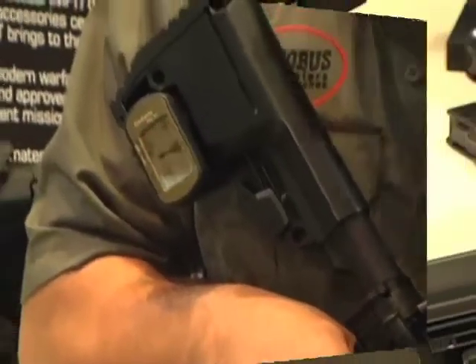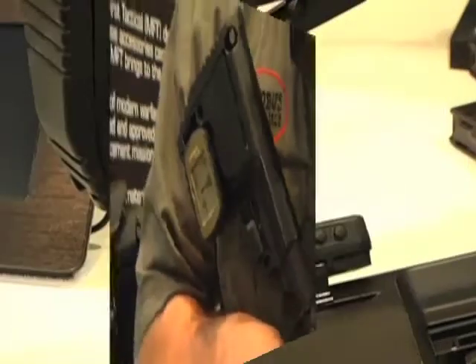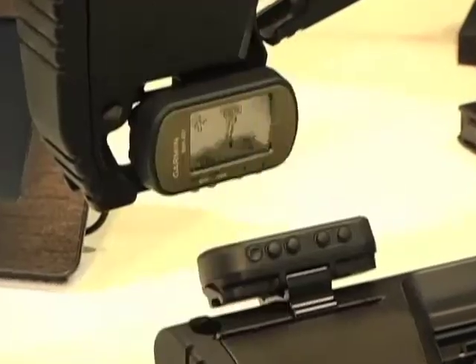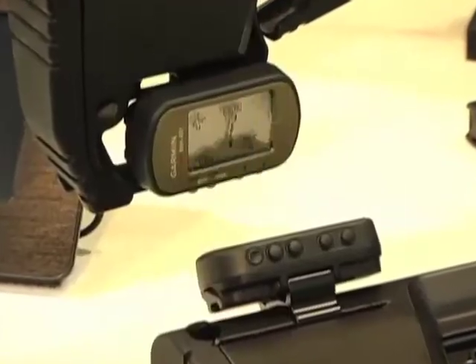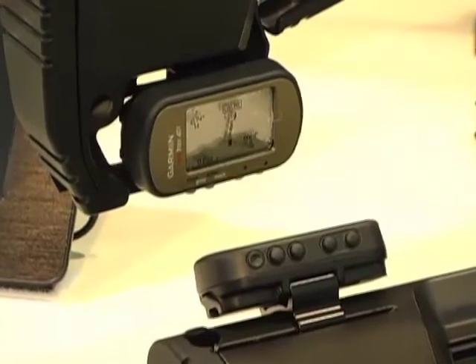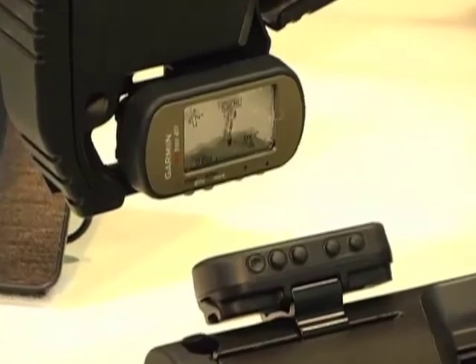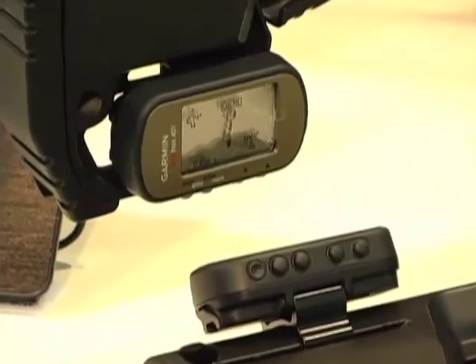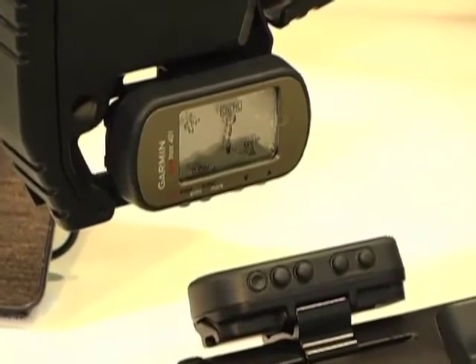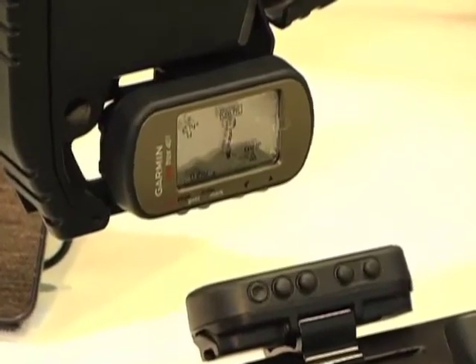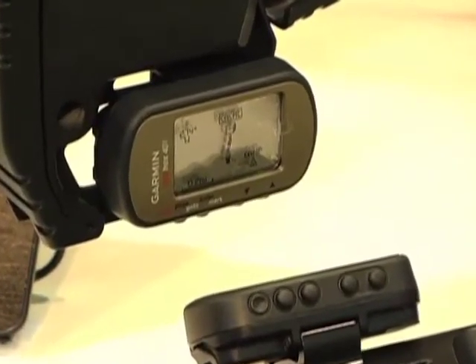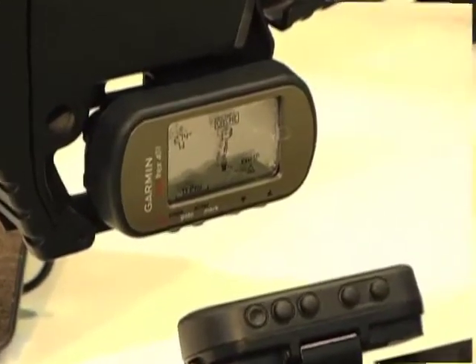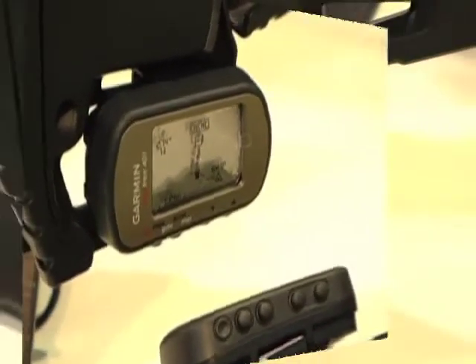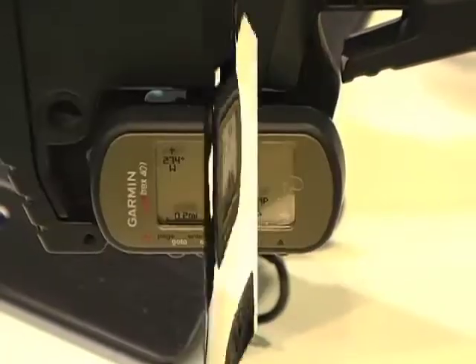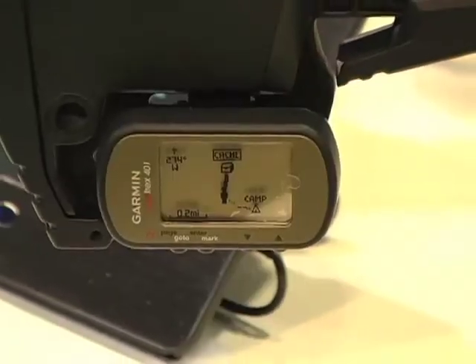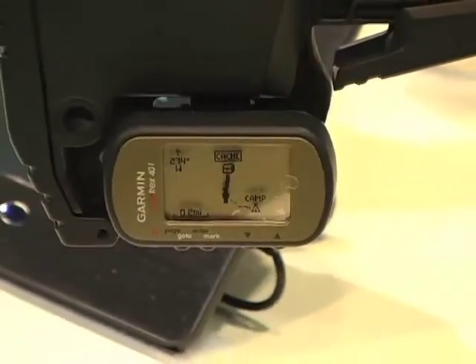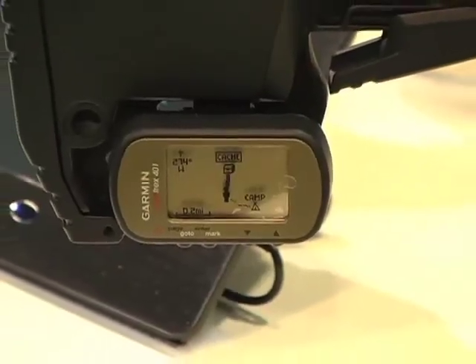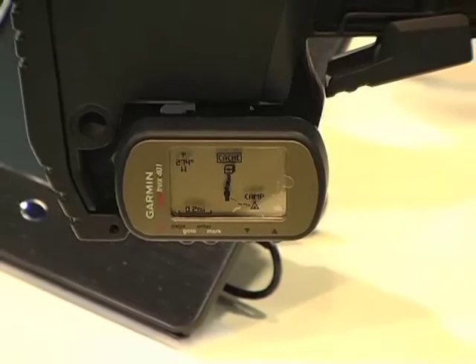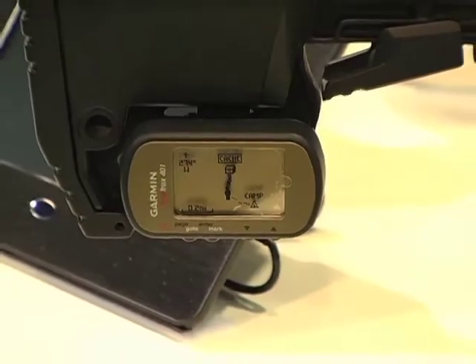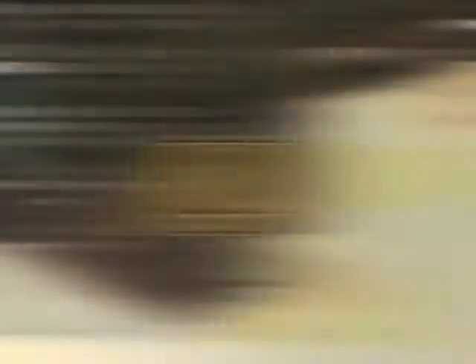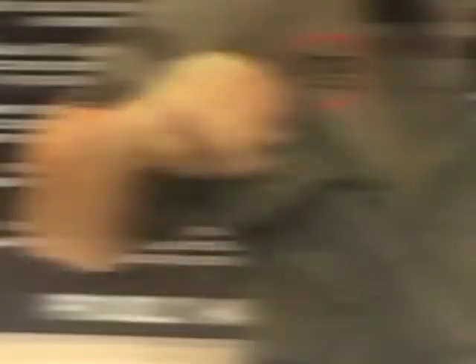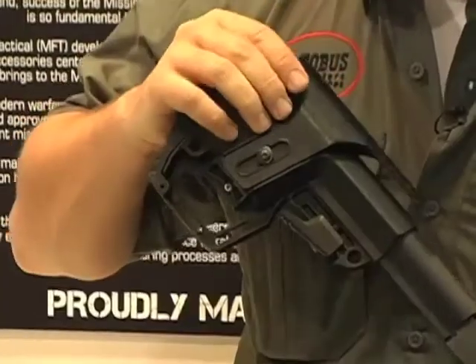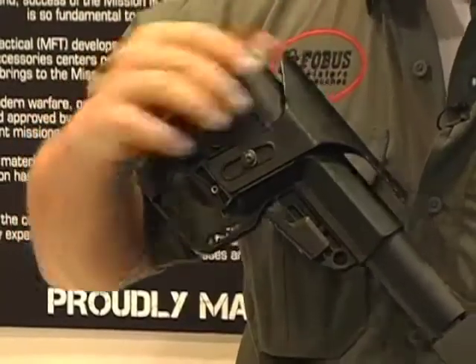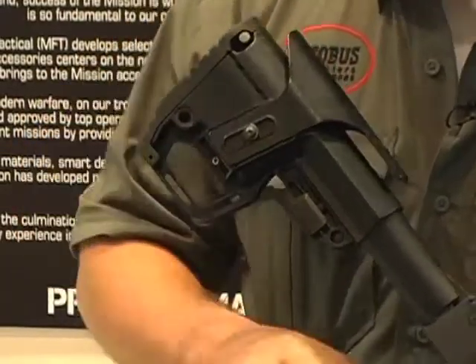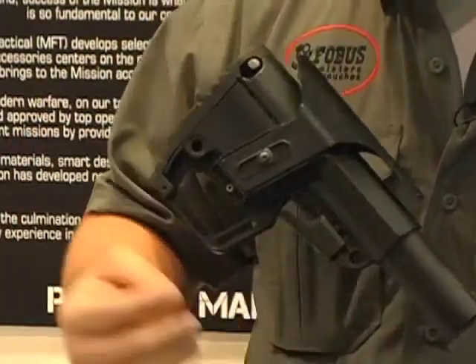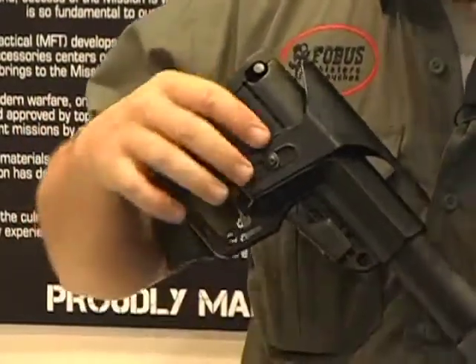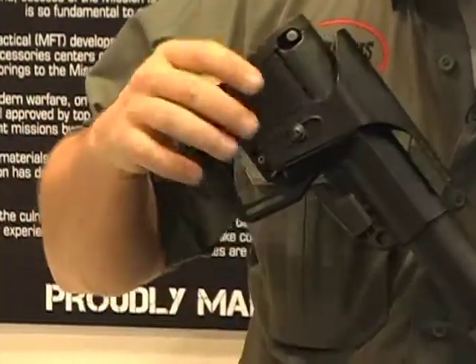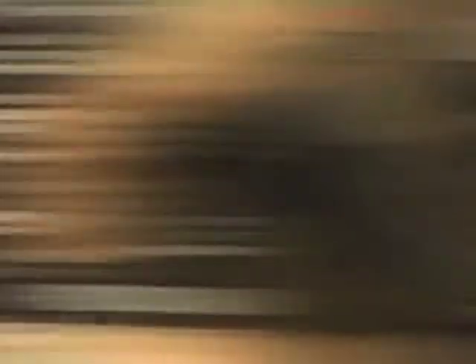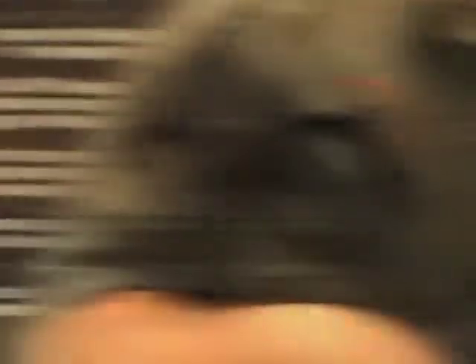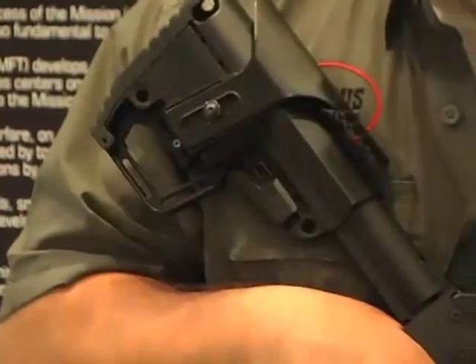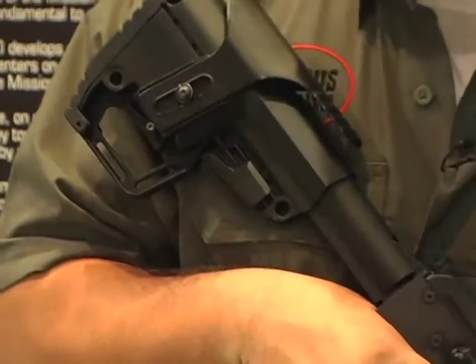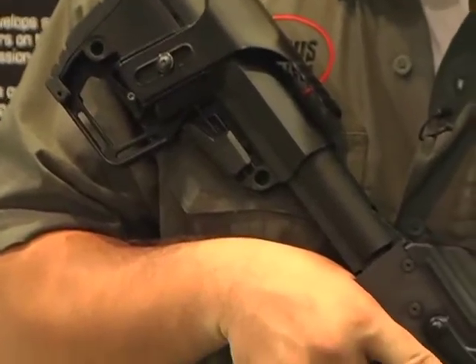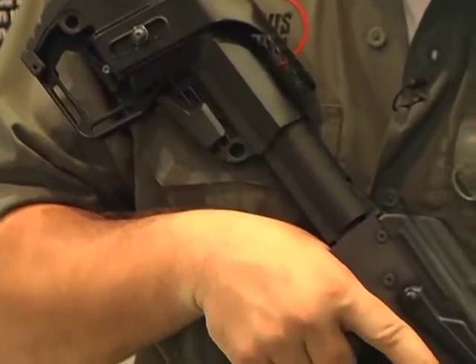With this newly designed mount, operators in the field will be happy to trash their duct tape for this much more solid GPS mount. BattleLink's adjustable cheek piece offers a stable shooting platform with one and a quarter inches of travel.